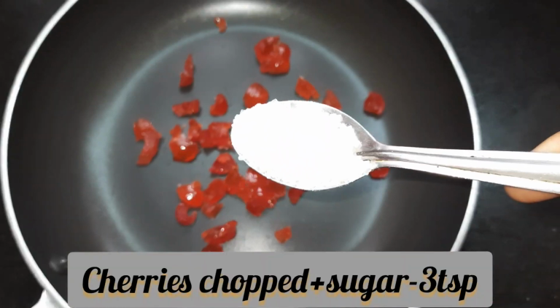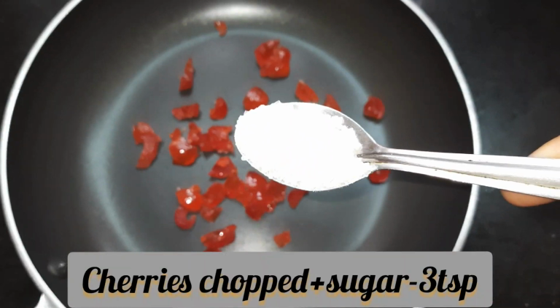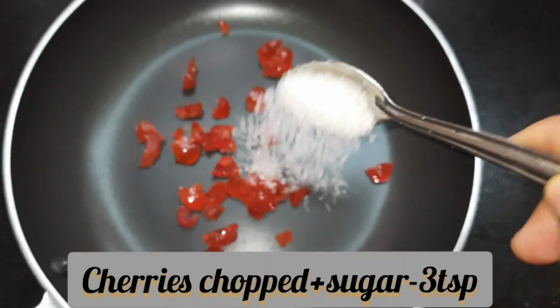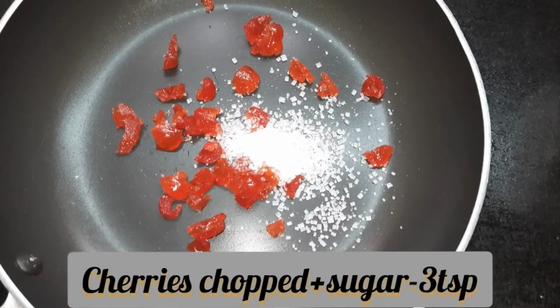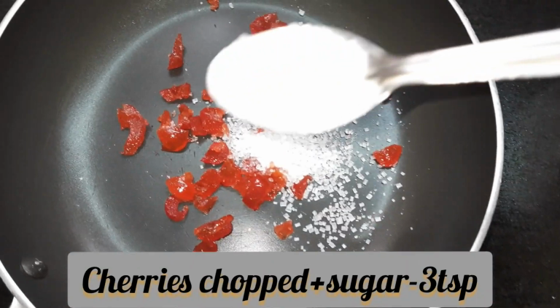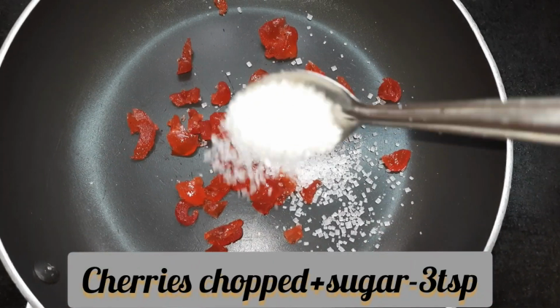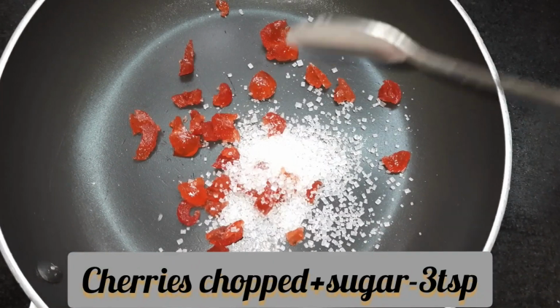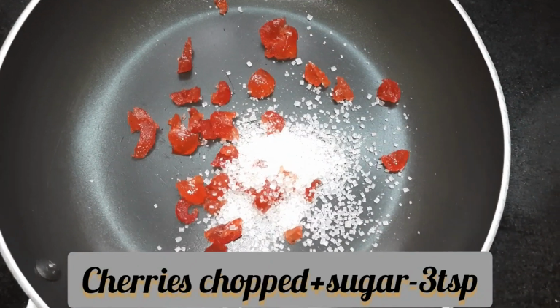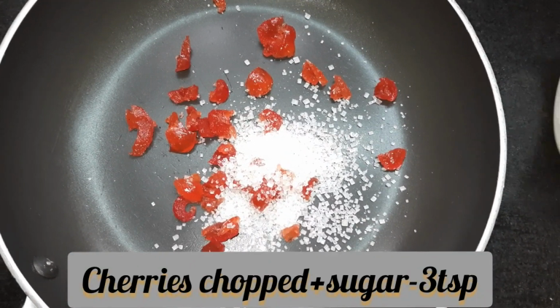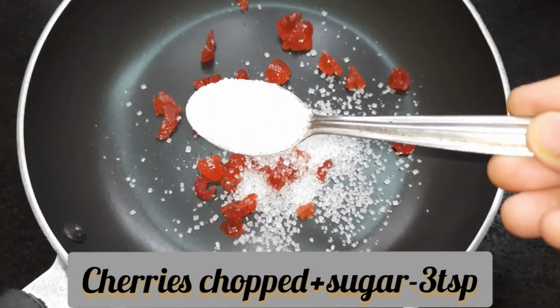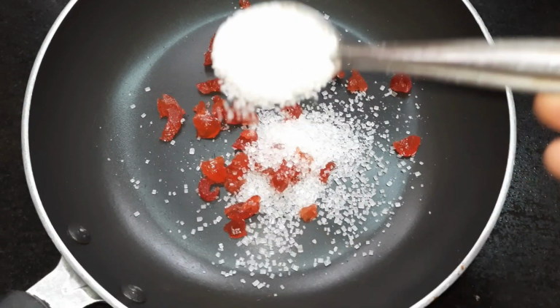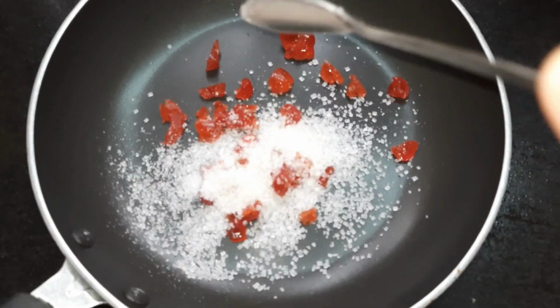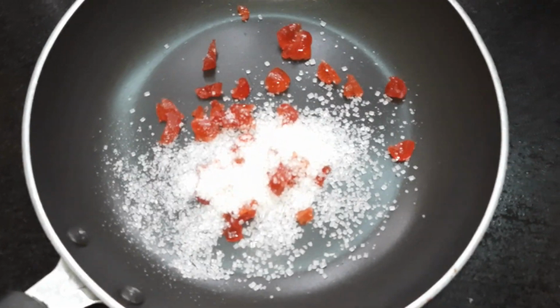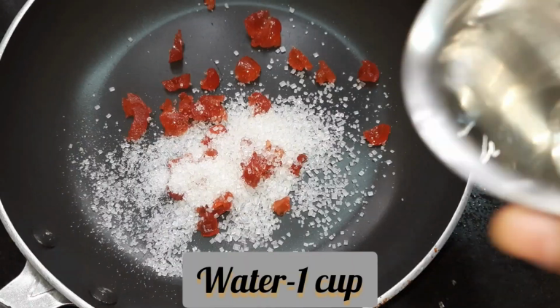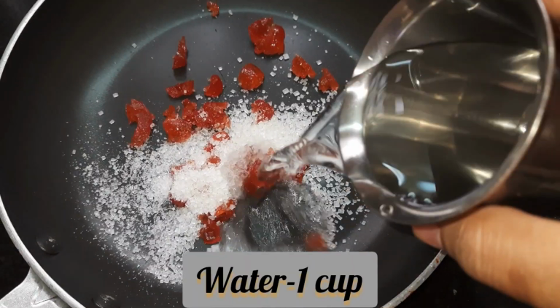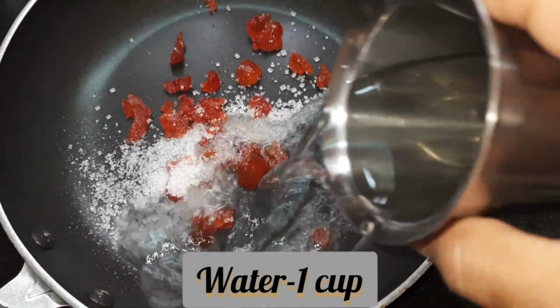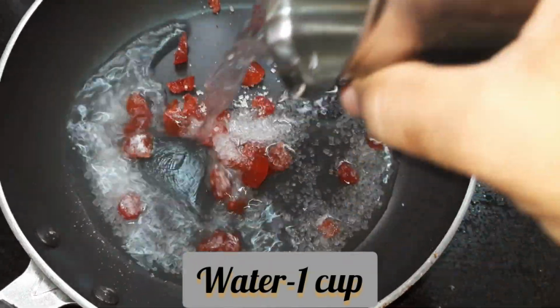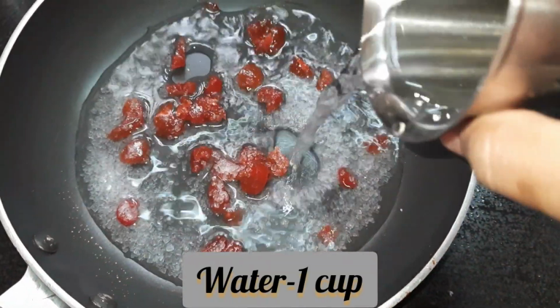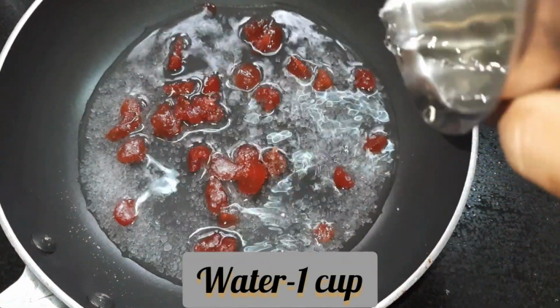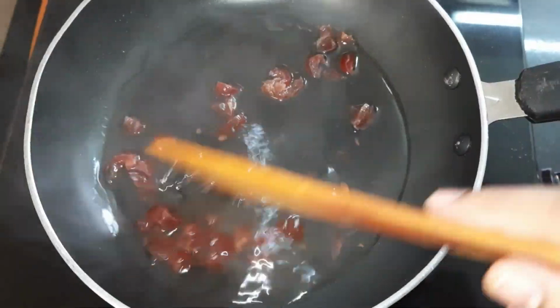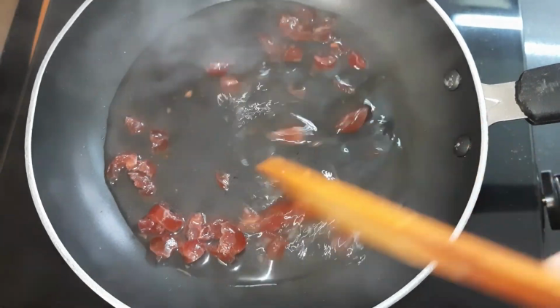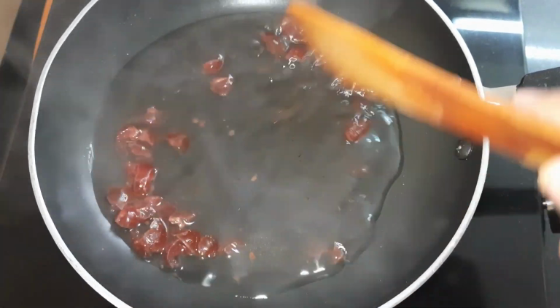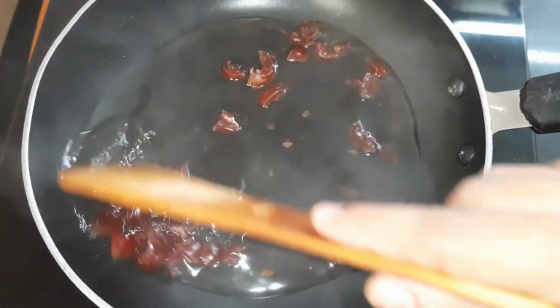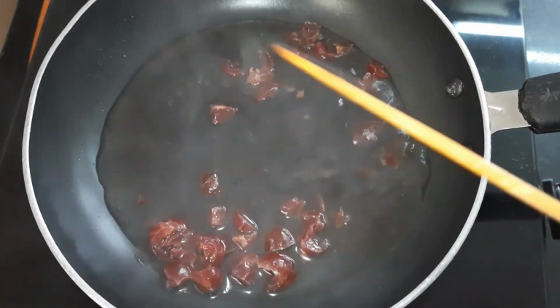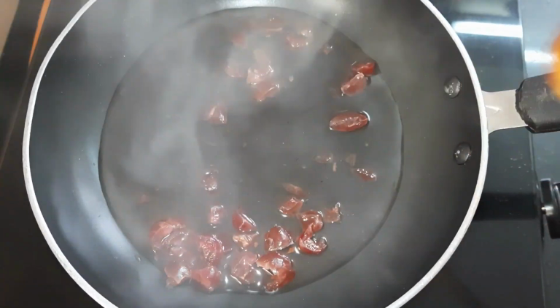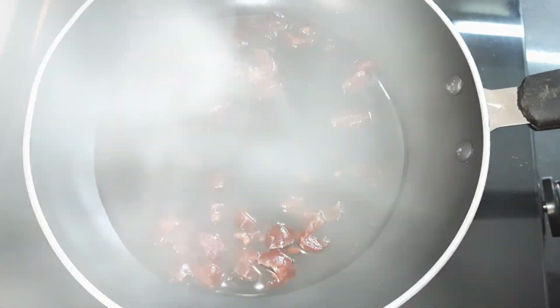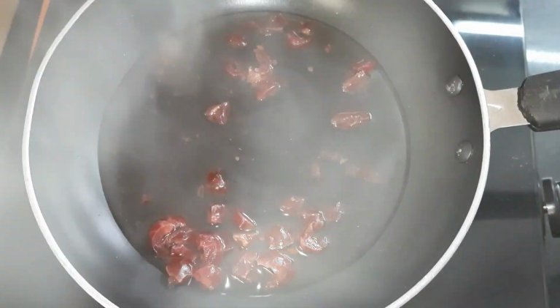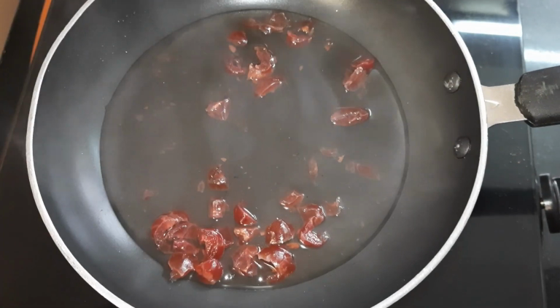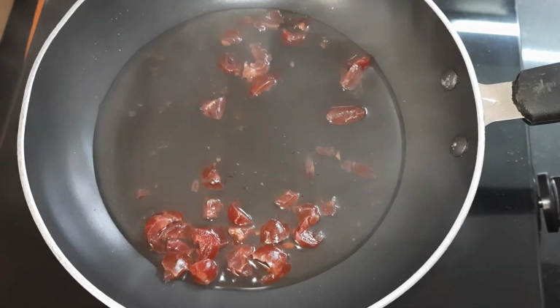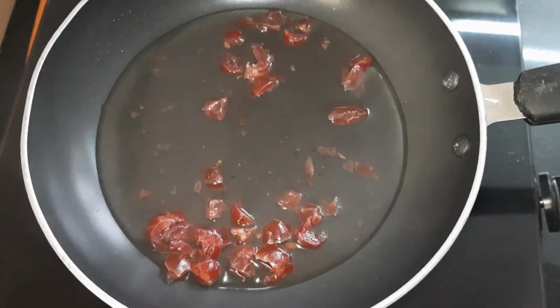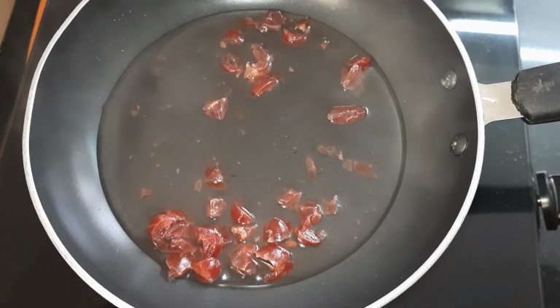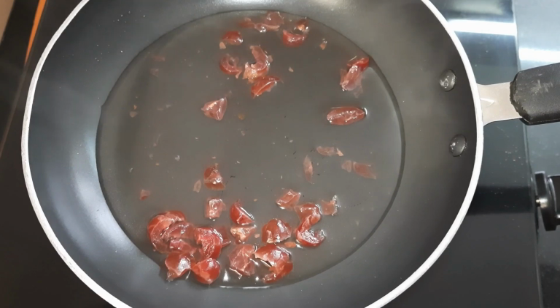We'll prepare the sugar syrup. I have taken some chopped cherries and adding 3 teaspoons of sugar, then adding some water and allowing it to boil. After it boils for 5 minutes, switch off the flame and allow it to cool.